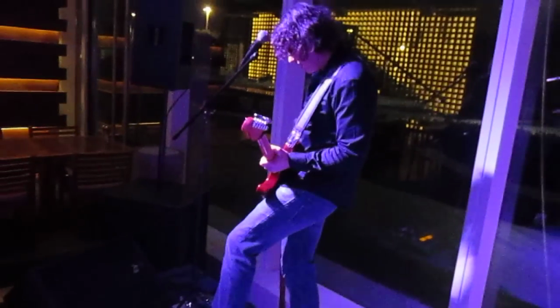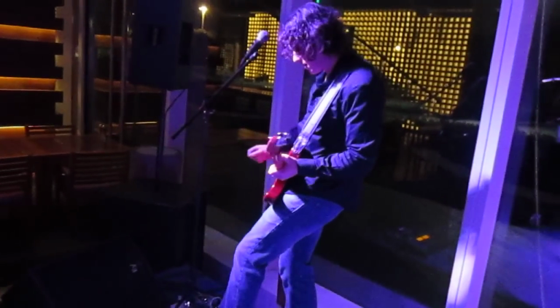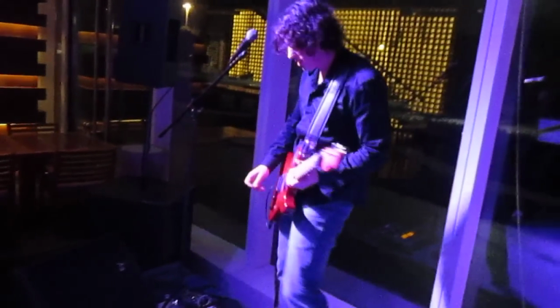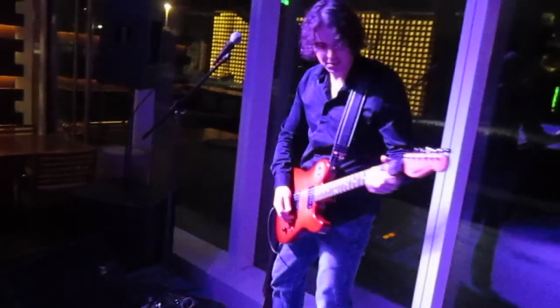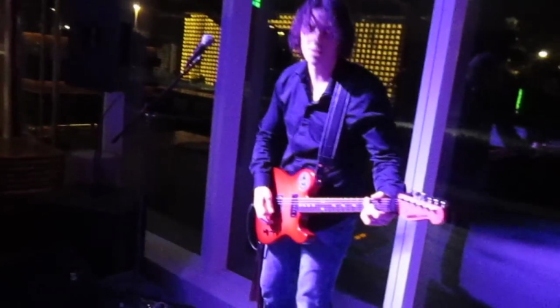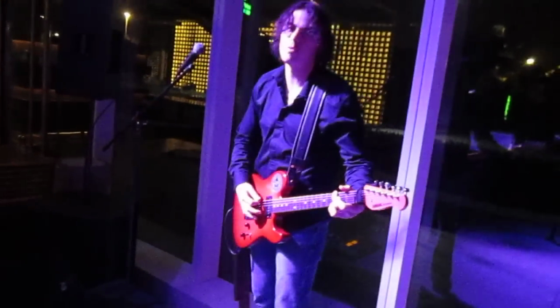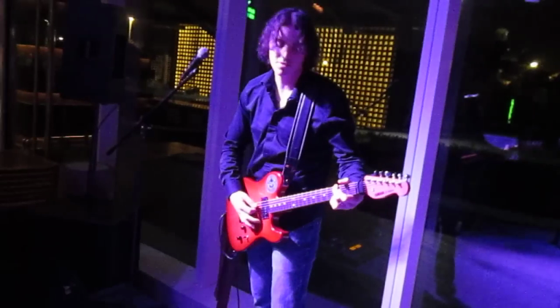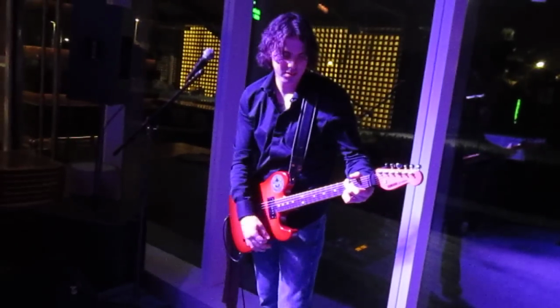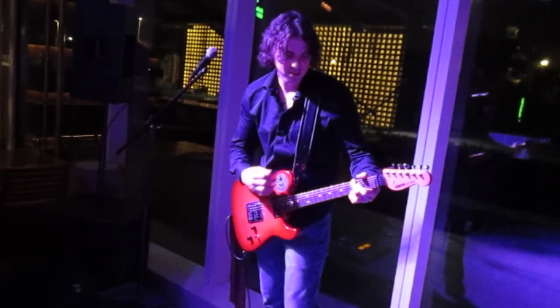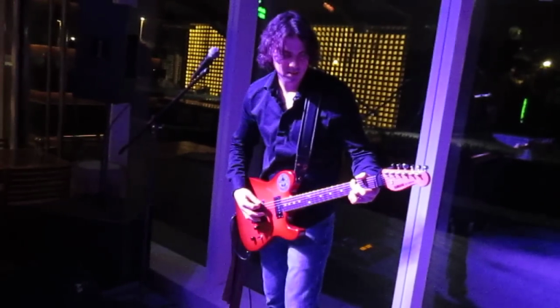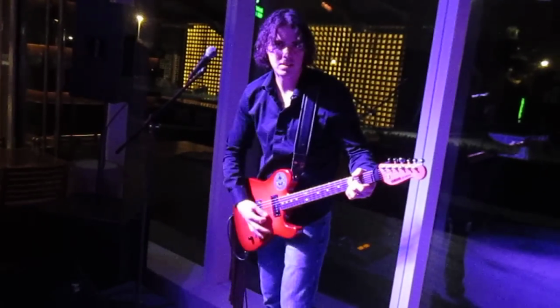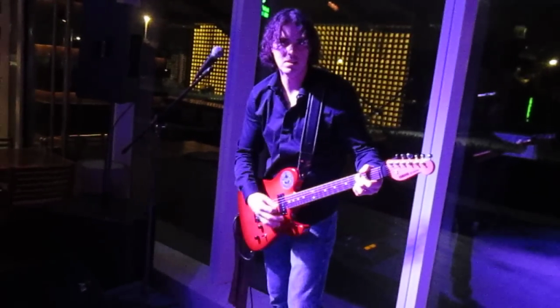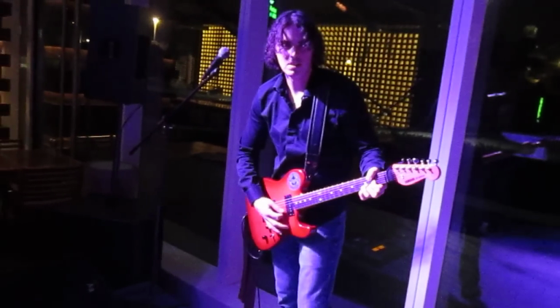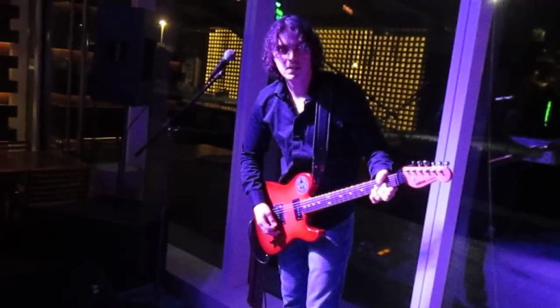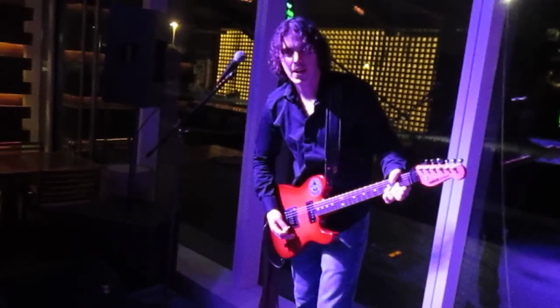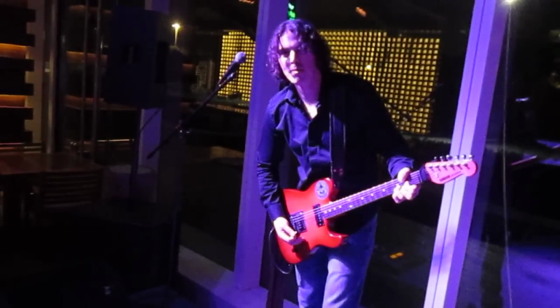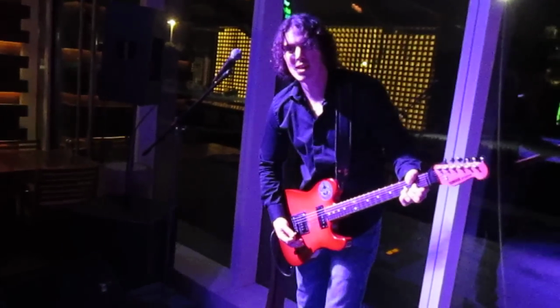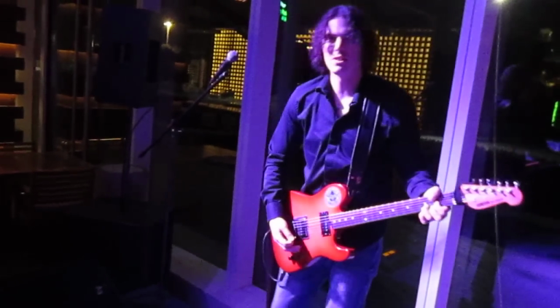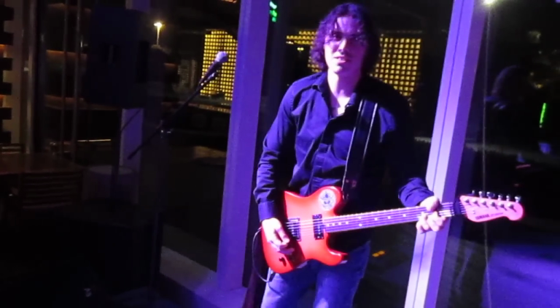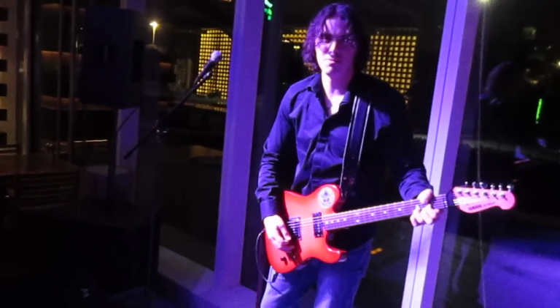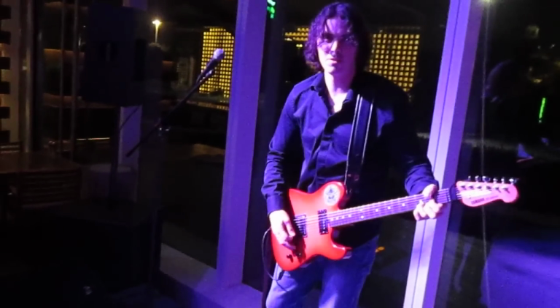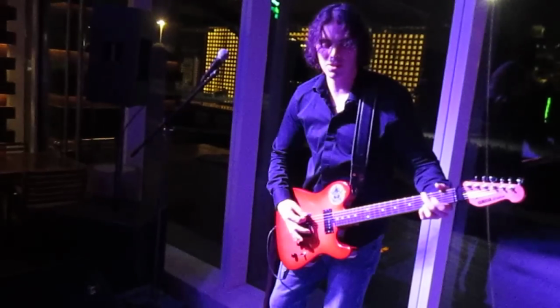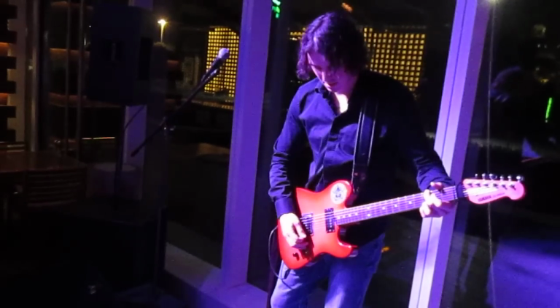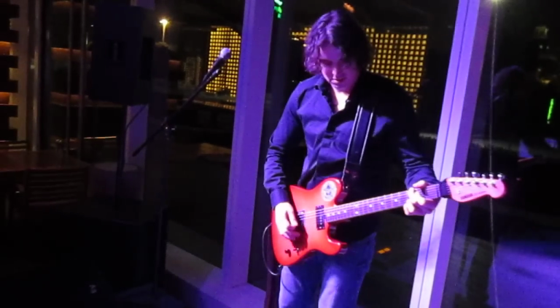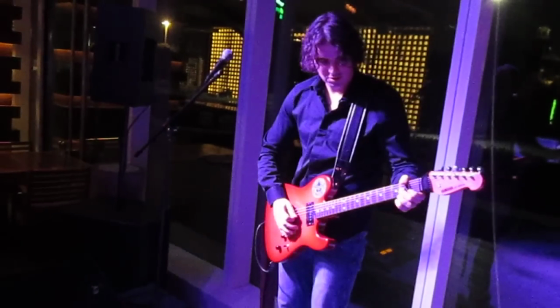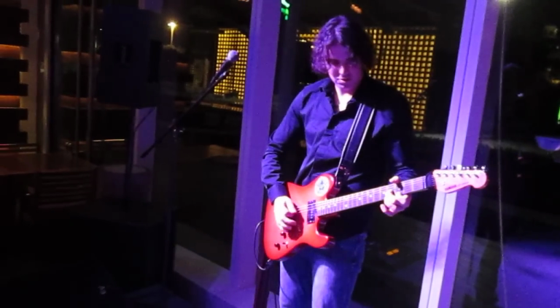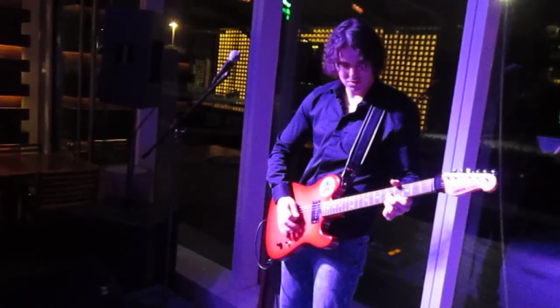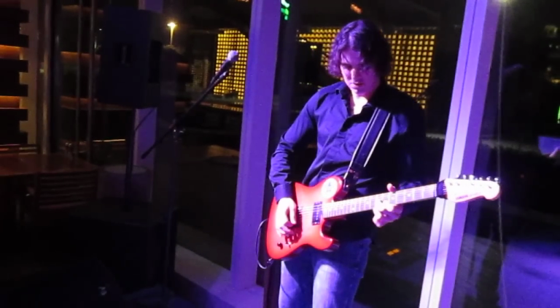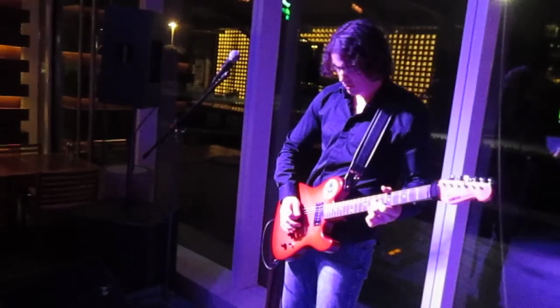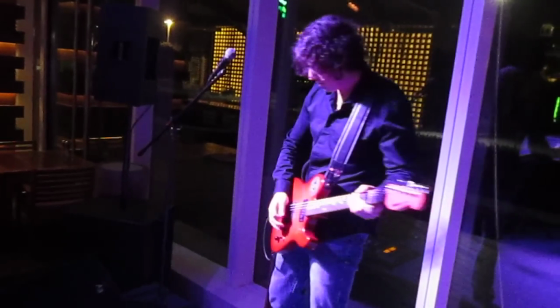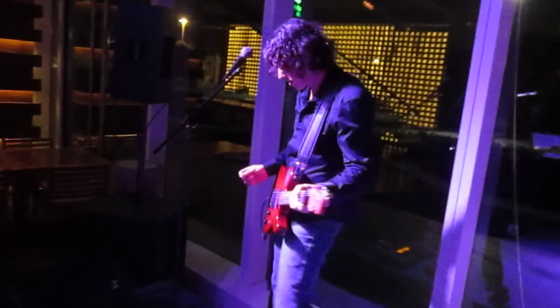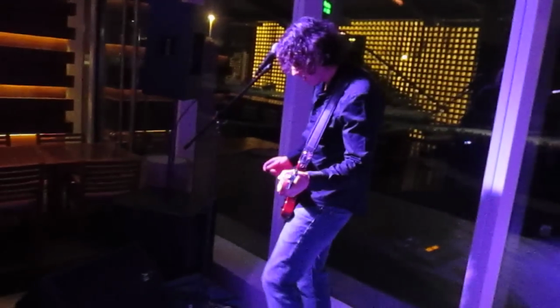This is my distortion sound — it's a bit of an overdrive. I call it my blues sound but it's a little too much distortion. But it works well, it's got that sound.